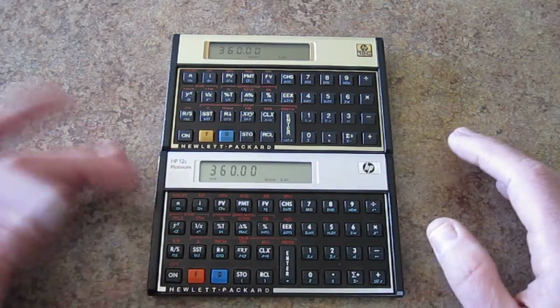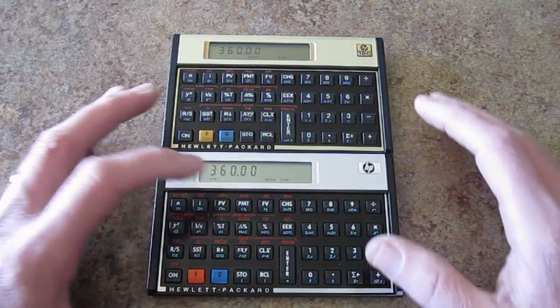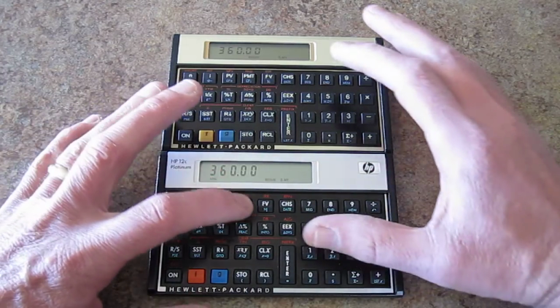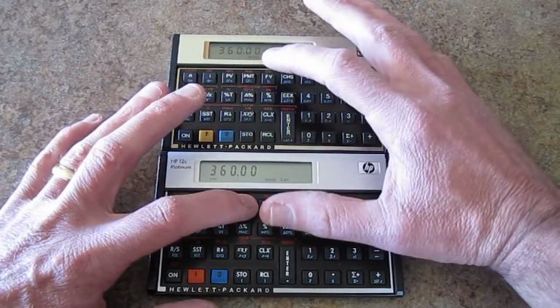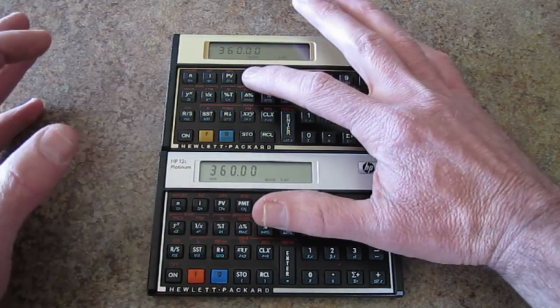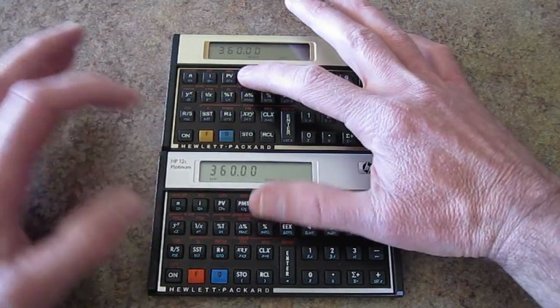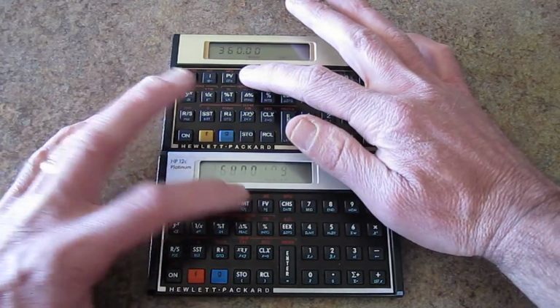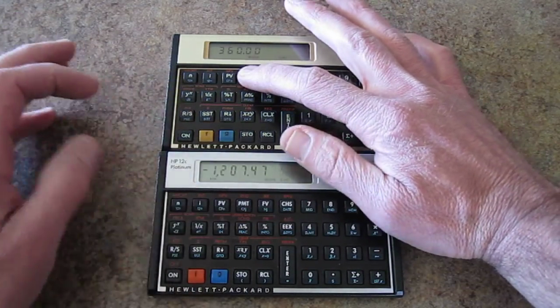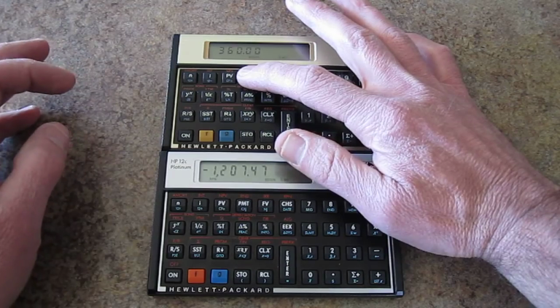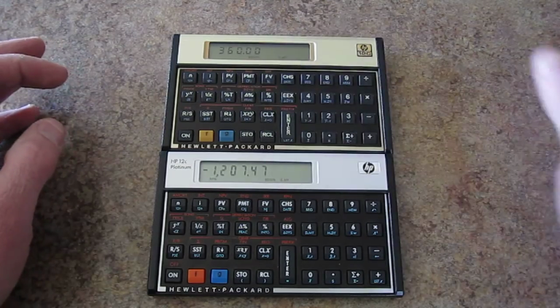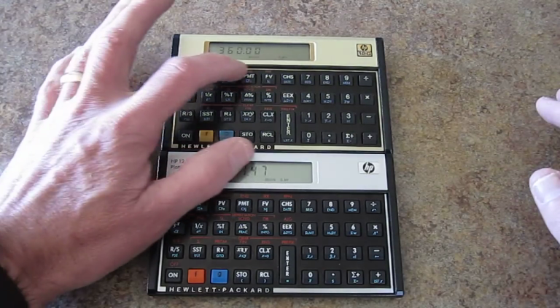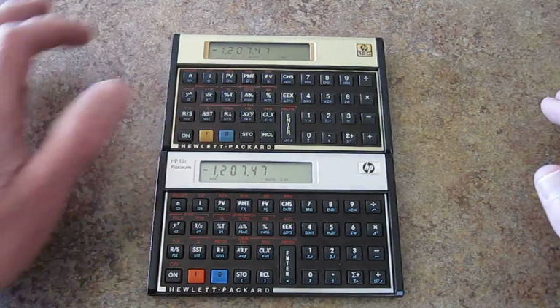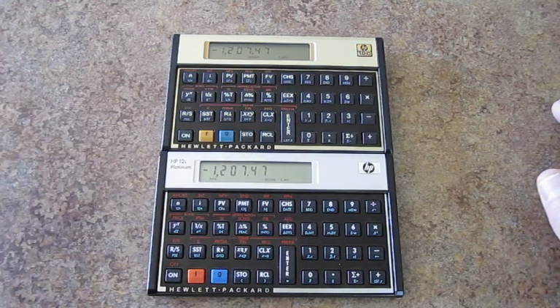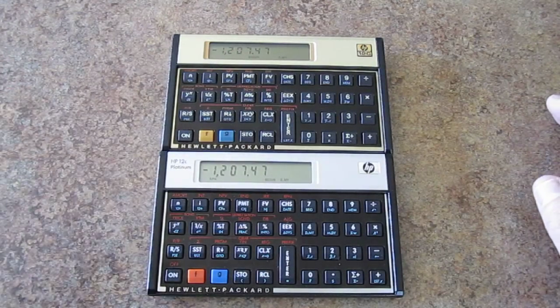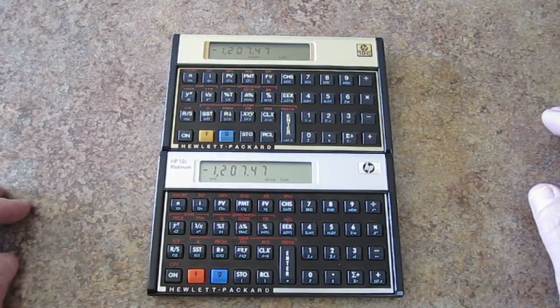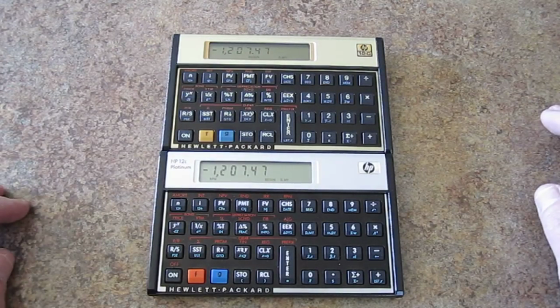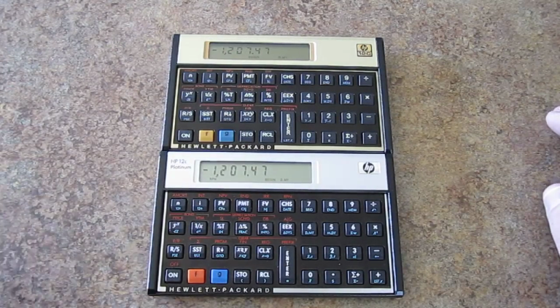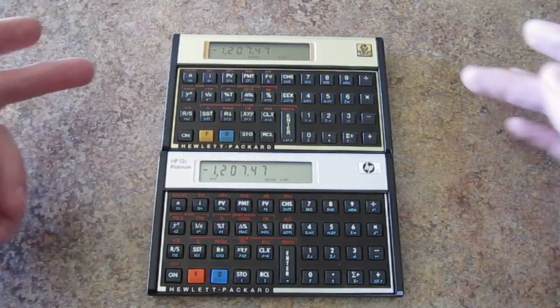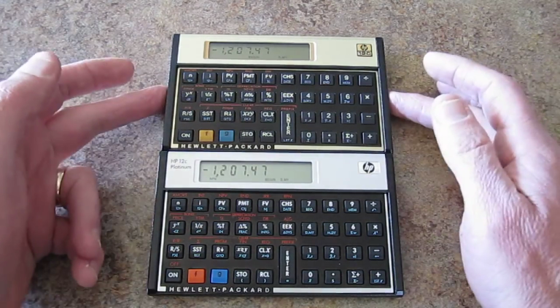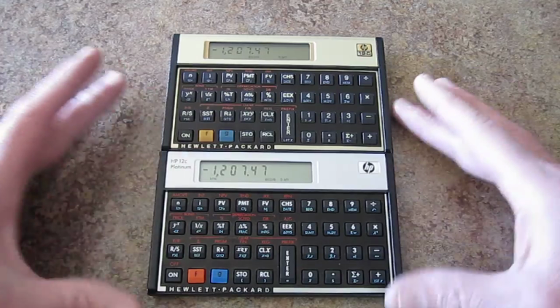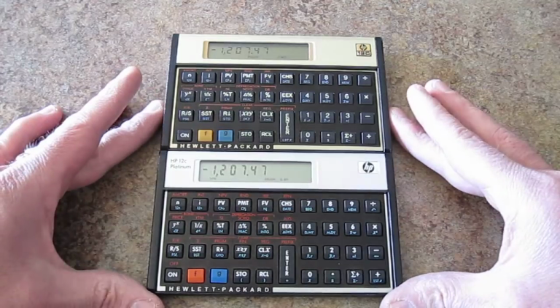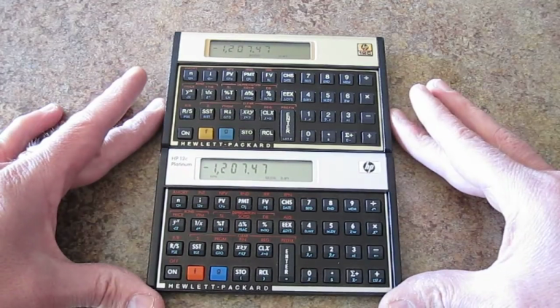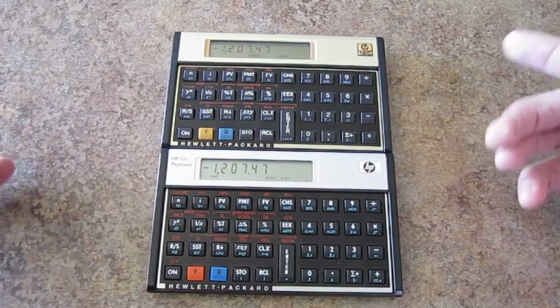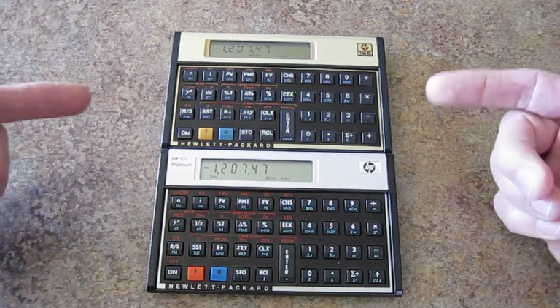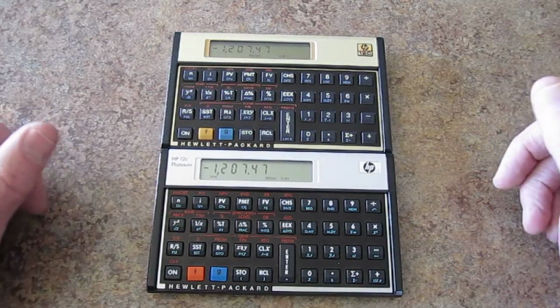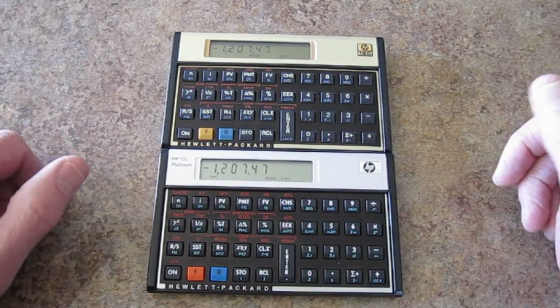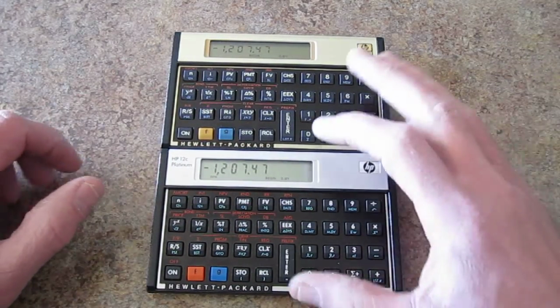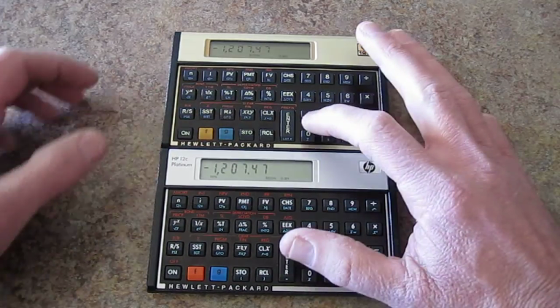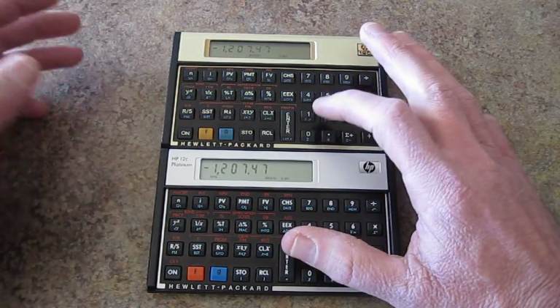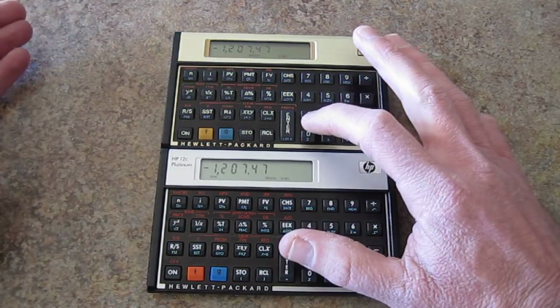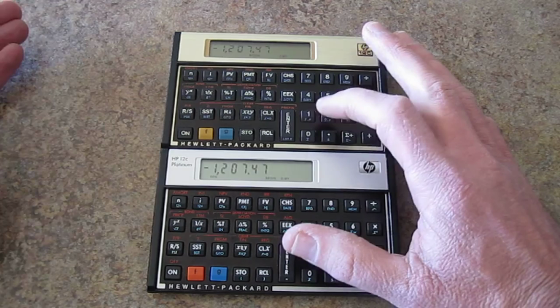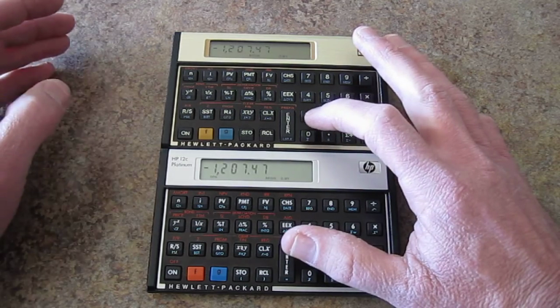To get the payment, we just hit the payment button — it's going to come up pretty quick on both. However, where this comes in, where I actually think the old 12C is faster than the Platinum — and I'll show you this — is that we're going to amortize the loan.